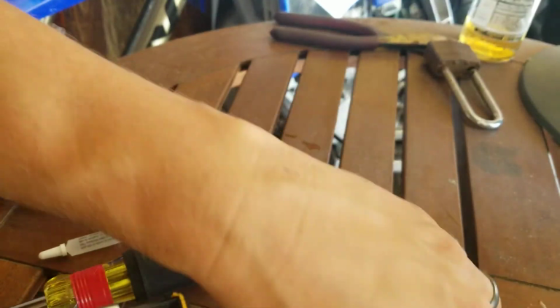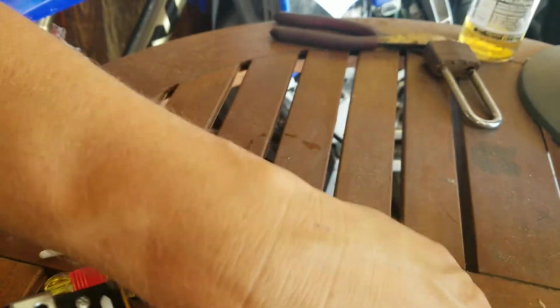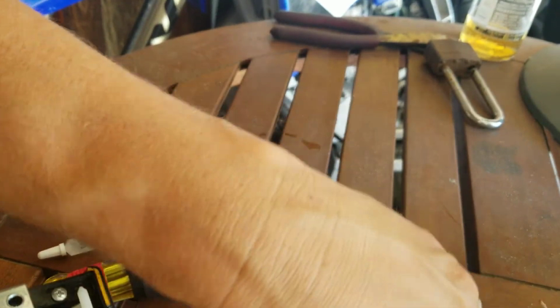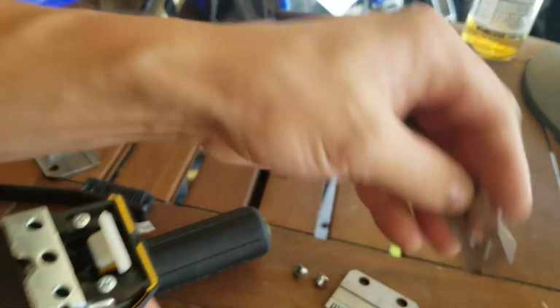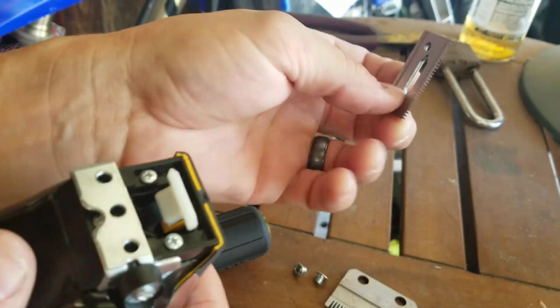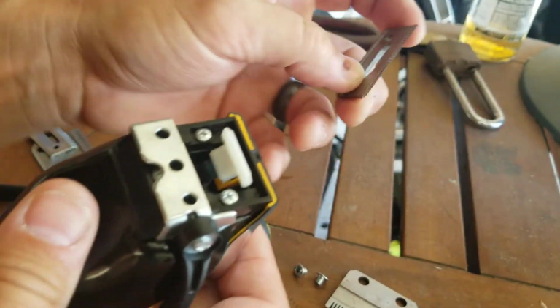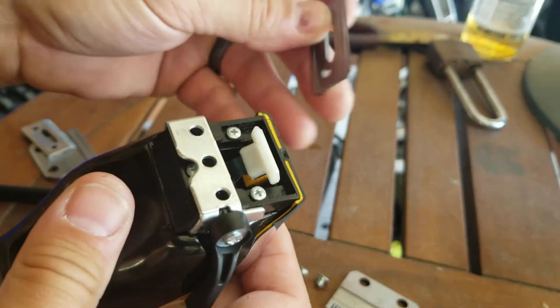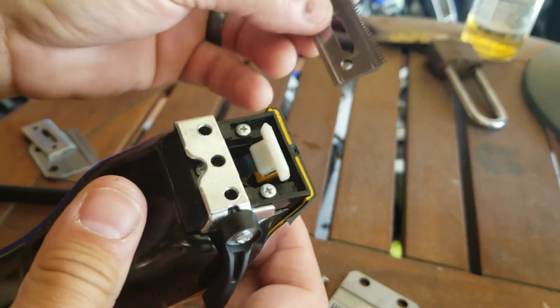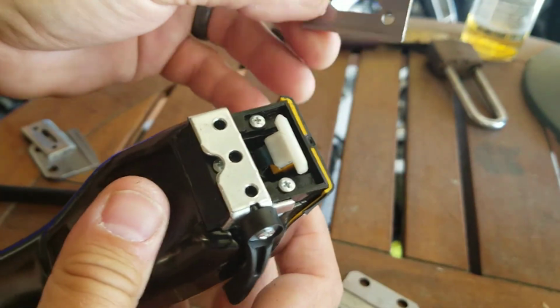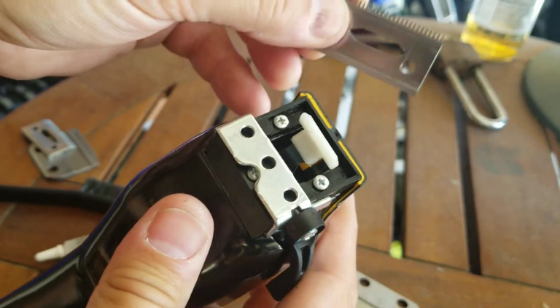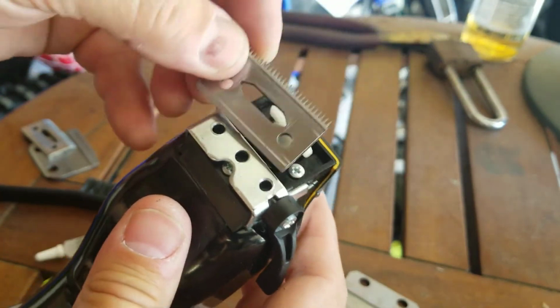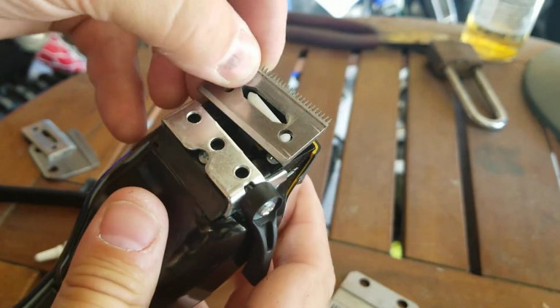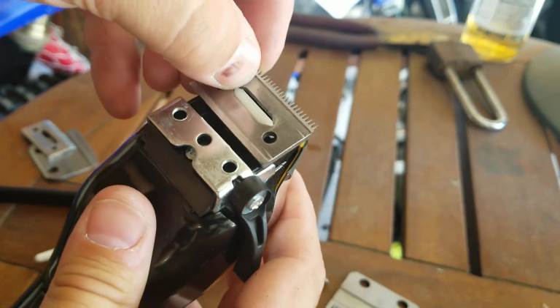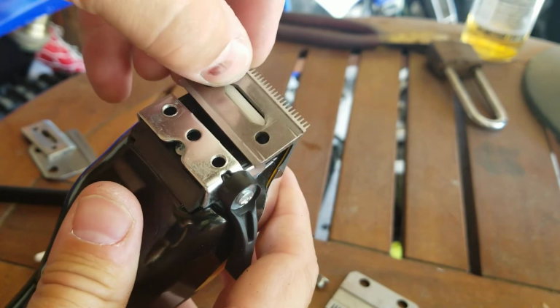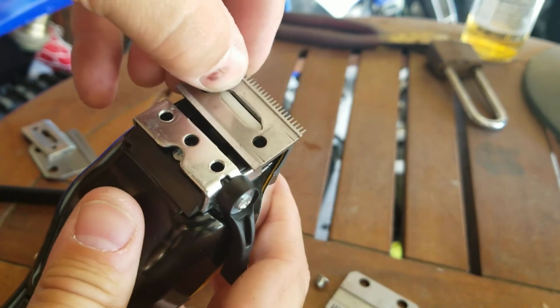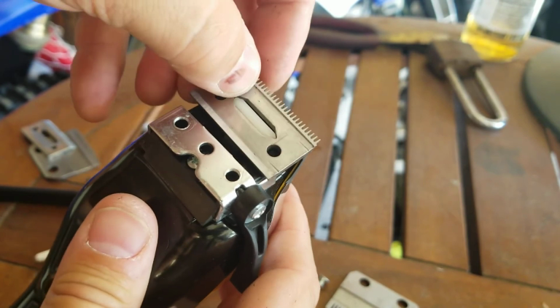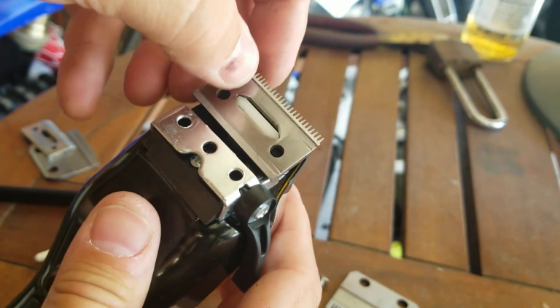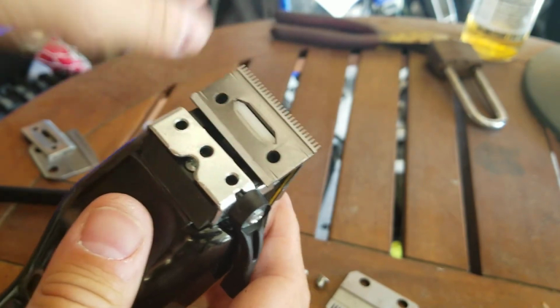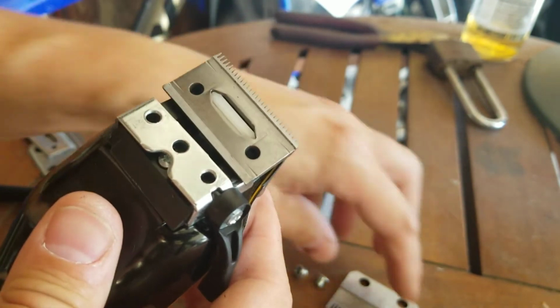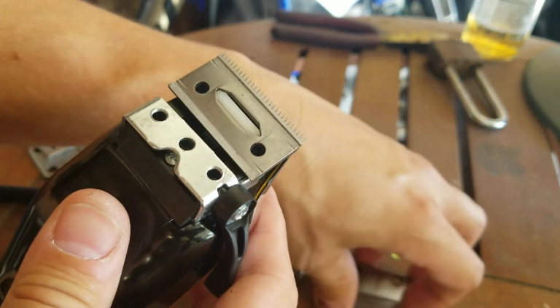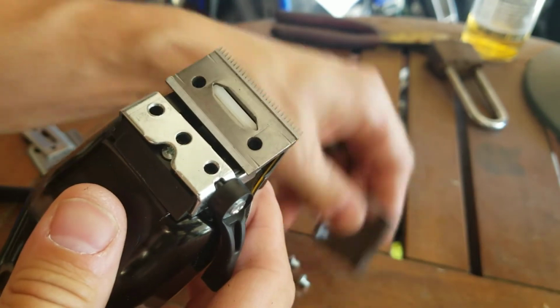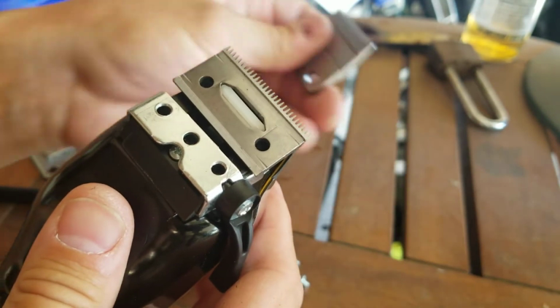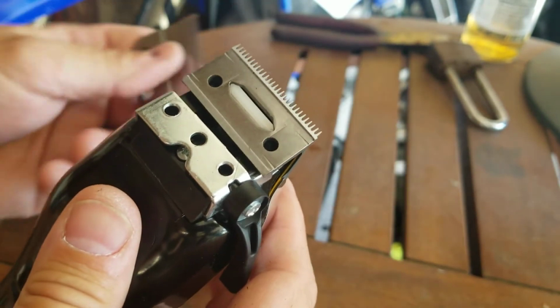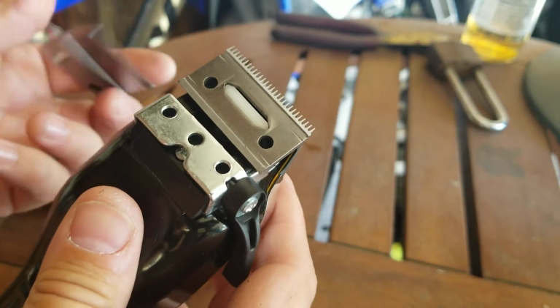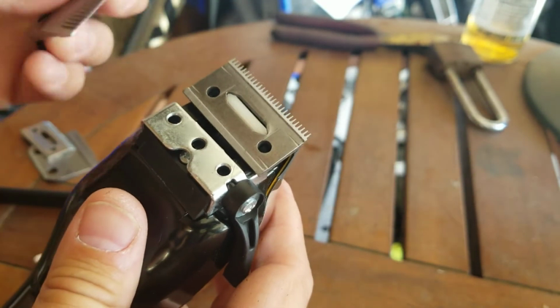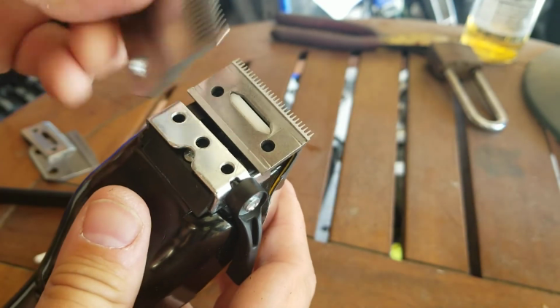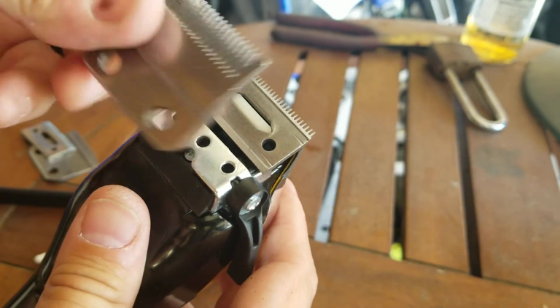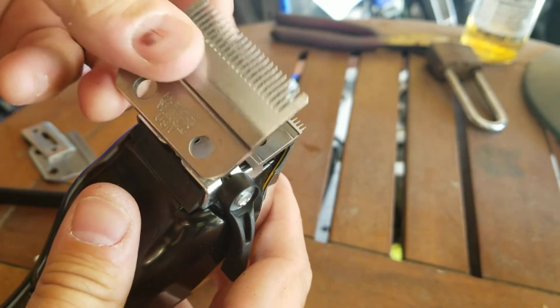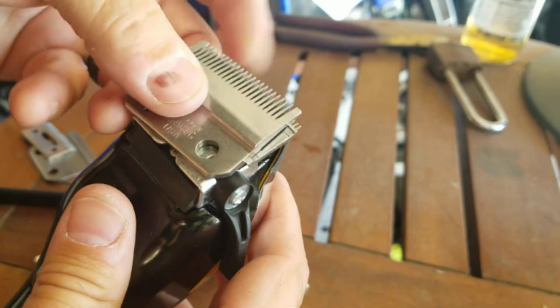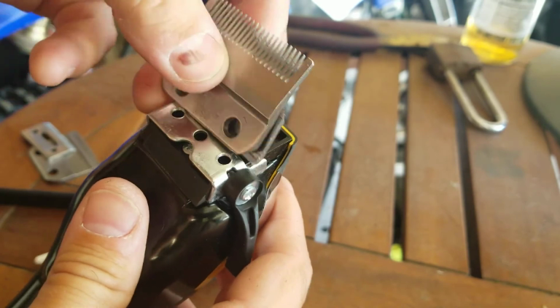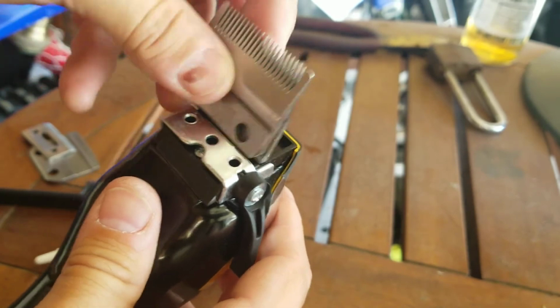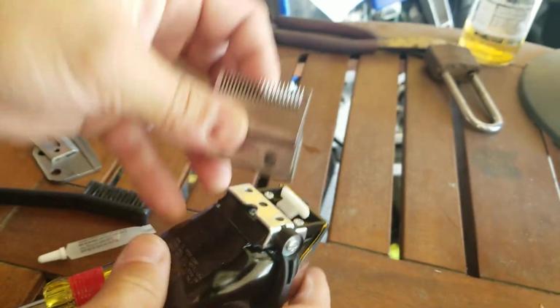Then you got your small blade — that's going to sit down in that slot there. And you got your big blade. Now when you put the blade in here, I'll pull this off and show you.